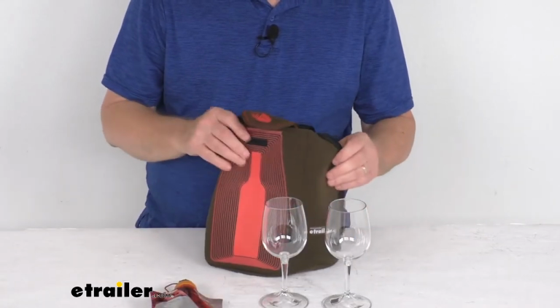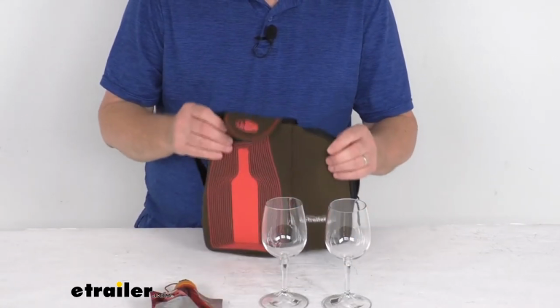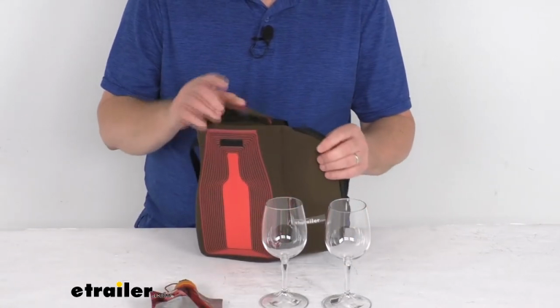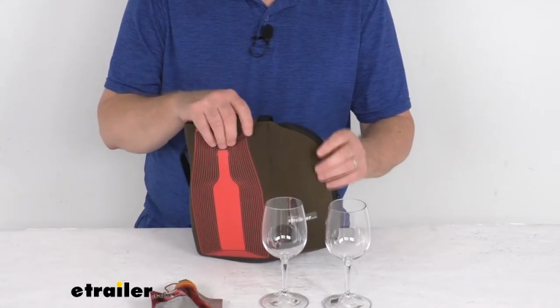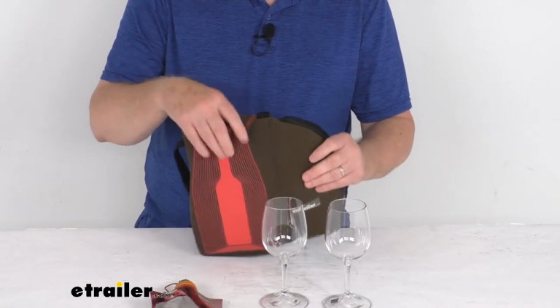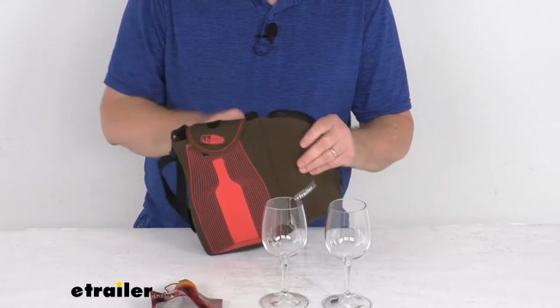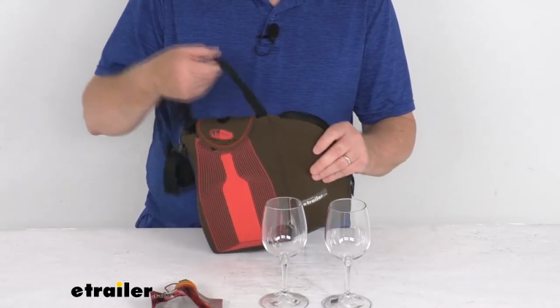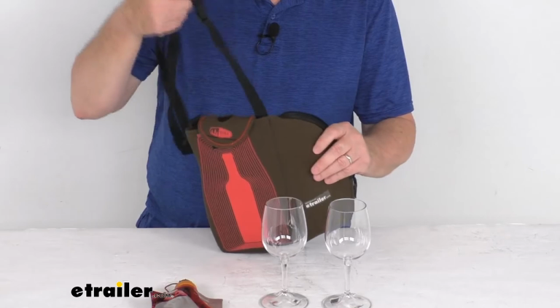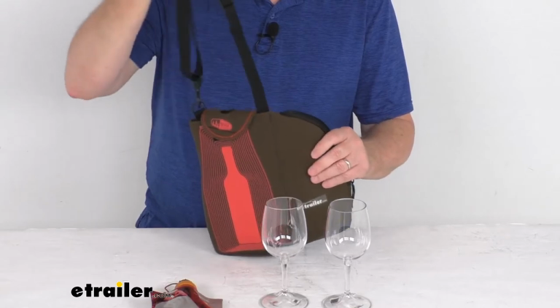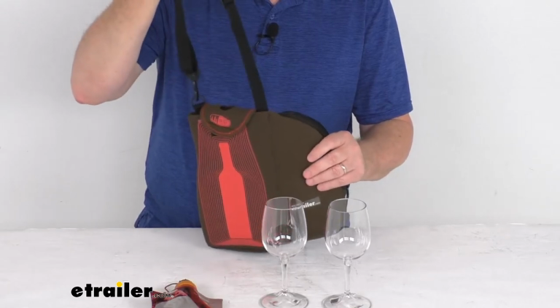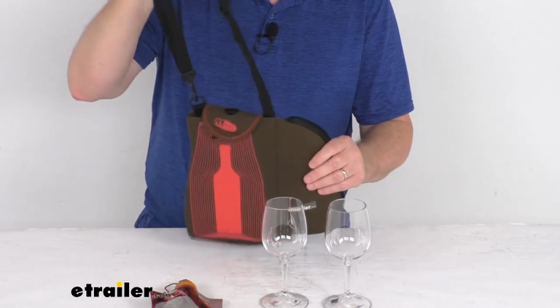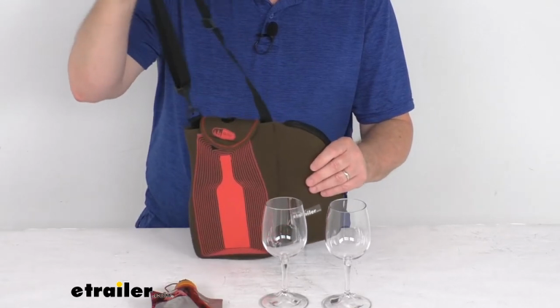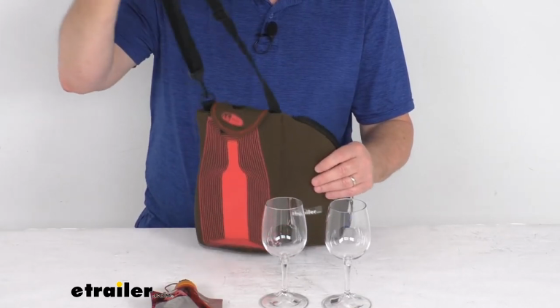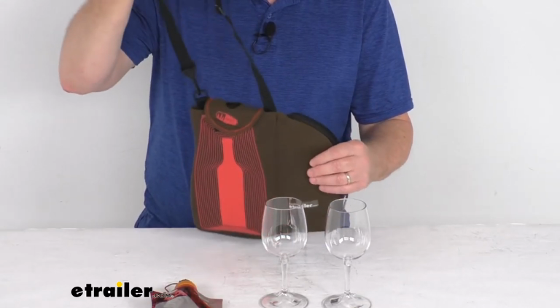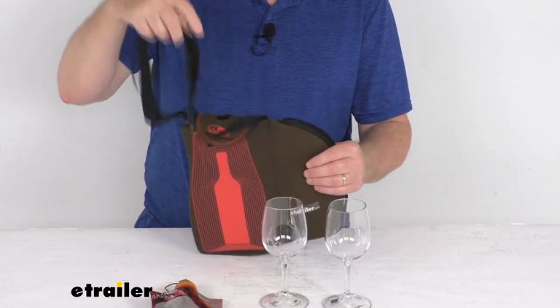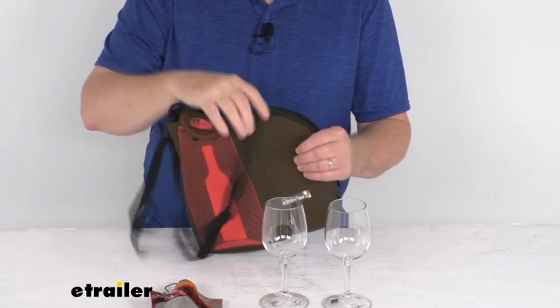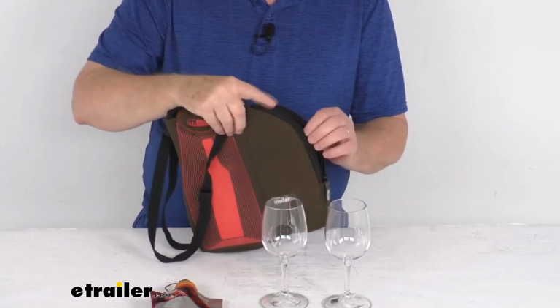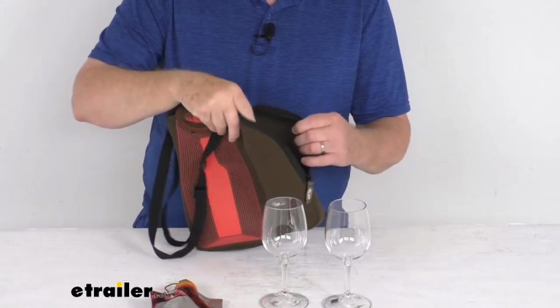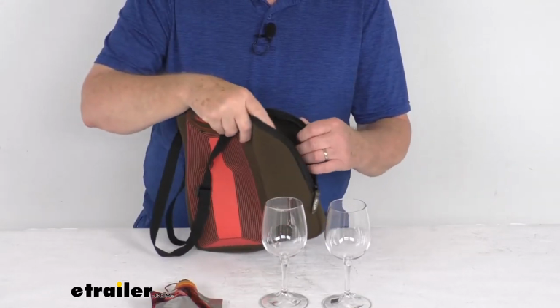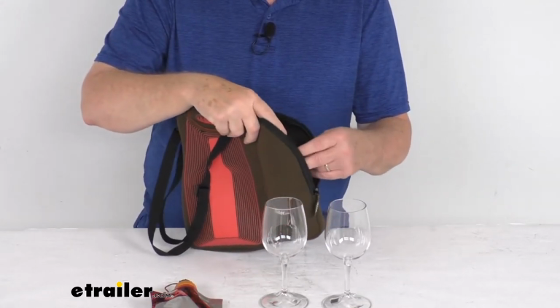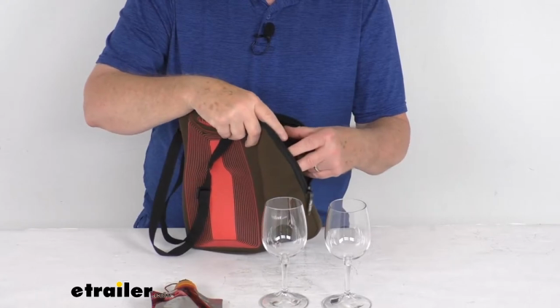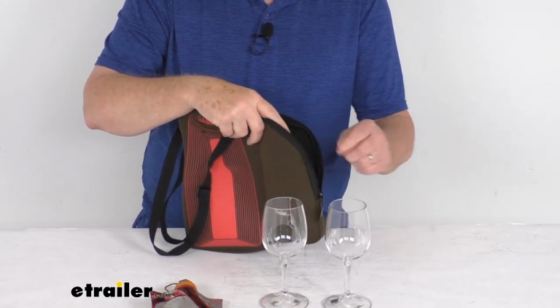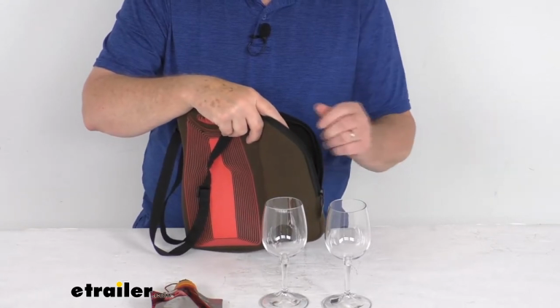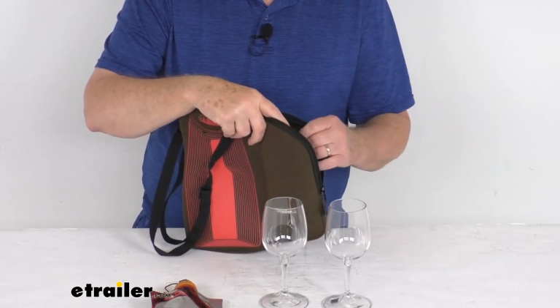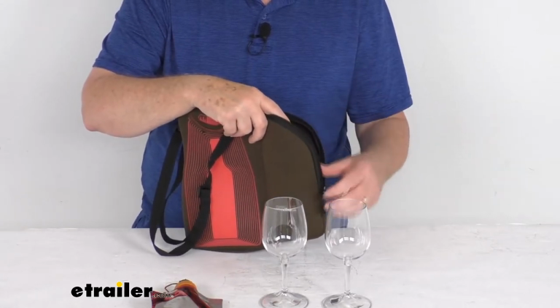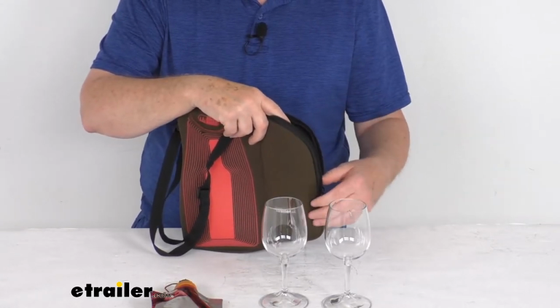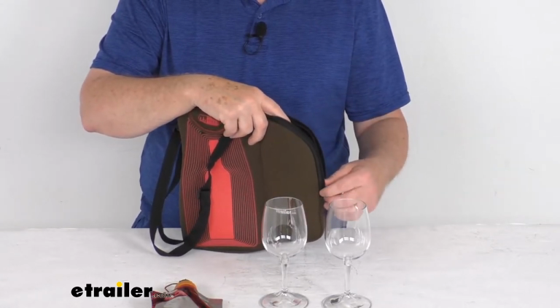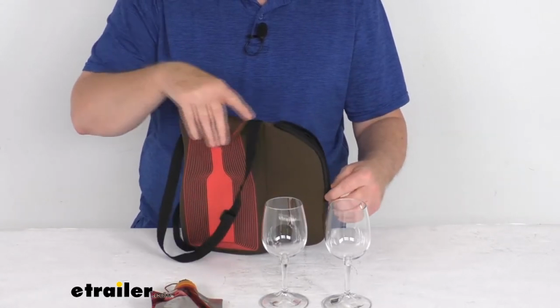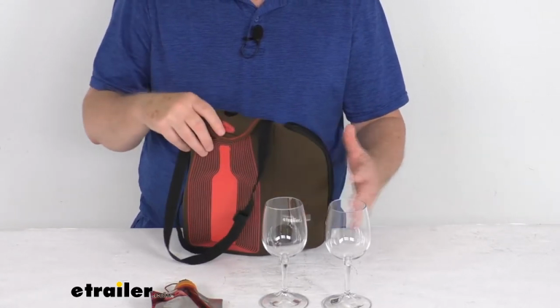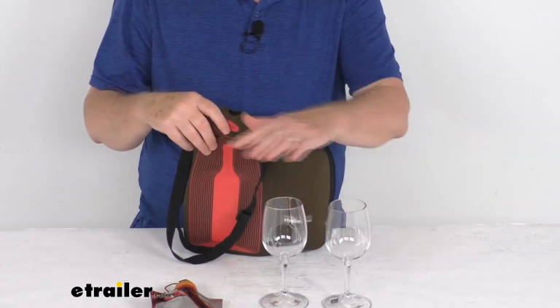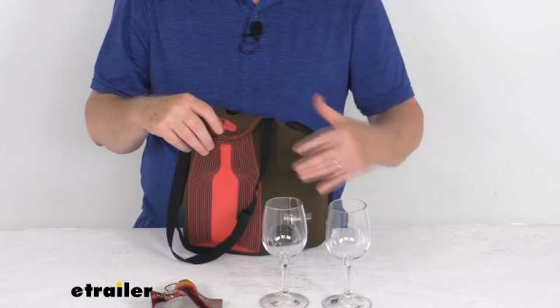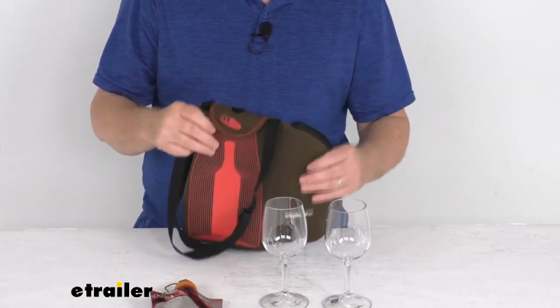The carrying tote is a neoprene tote with a nice adjustable strap that makes traveling with the pouch hassle-free. It also has a zipper pocket that holds your two nesting wine glasses. The total weight of all these pieces when stored in the pouch is about 12 ounces.